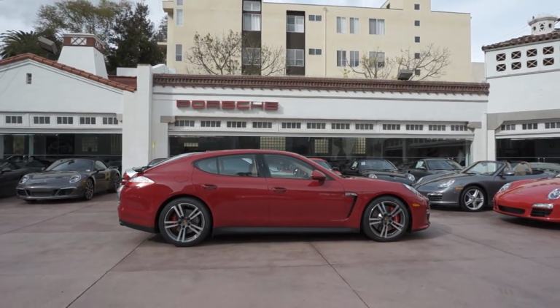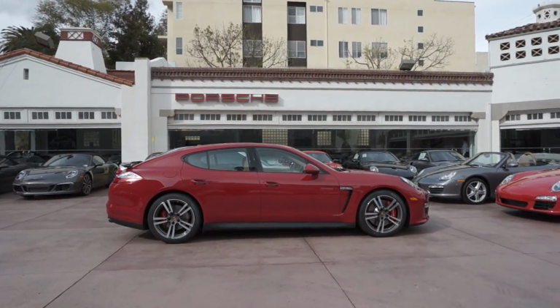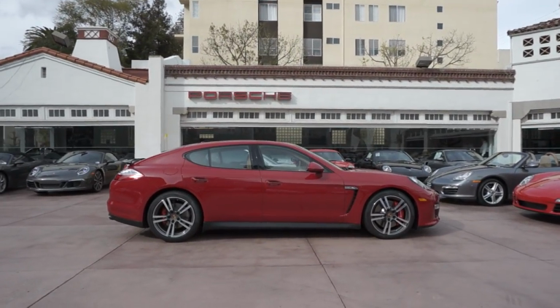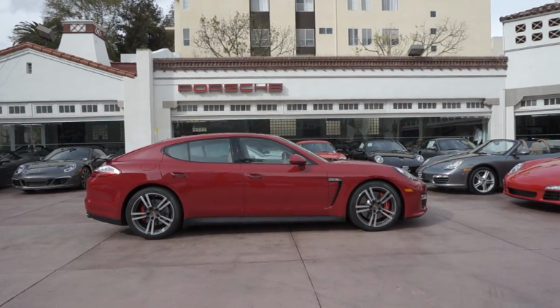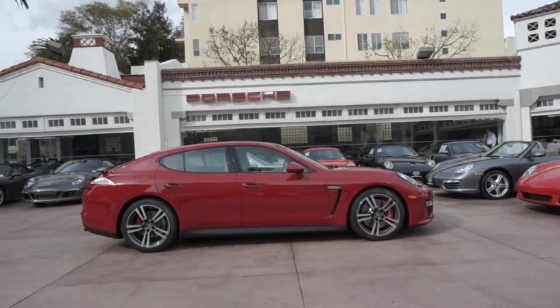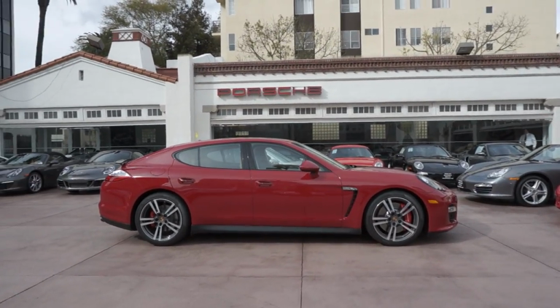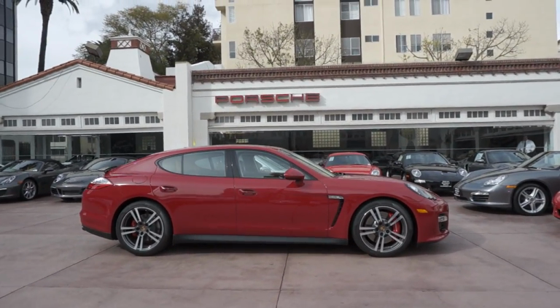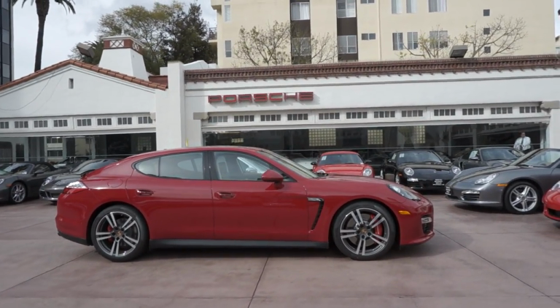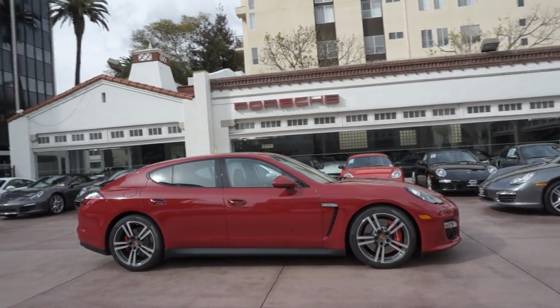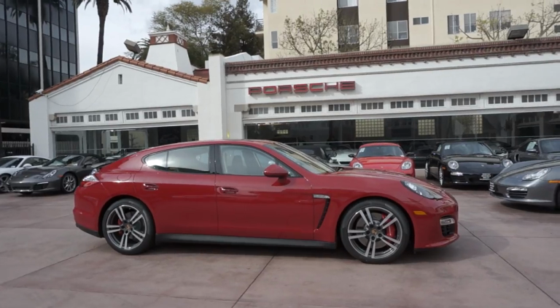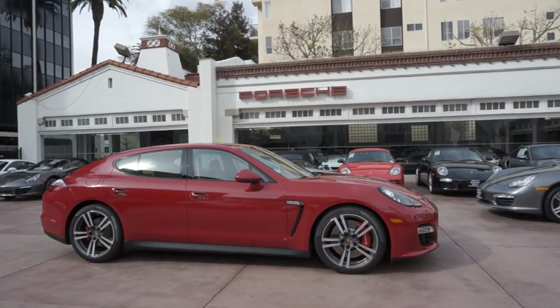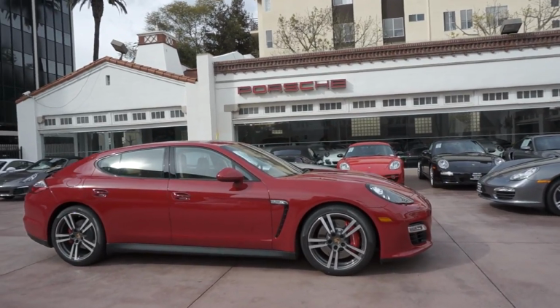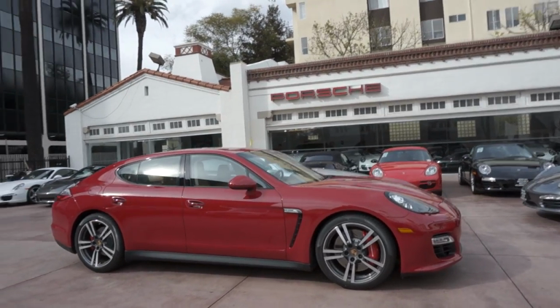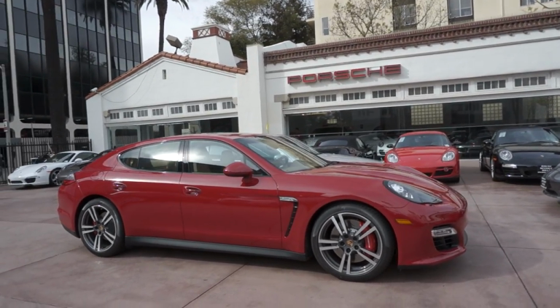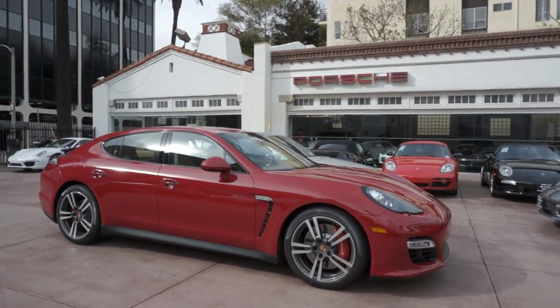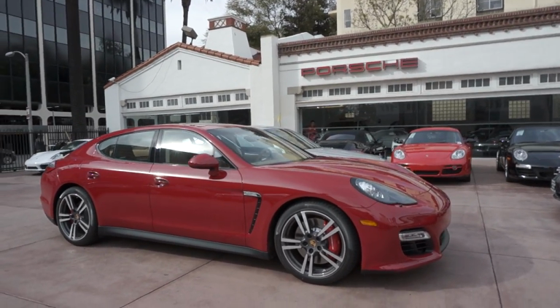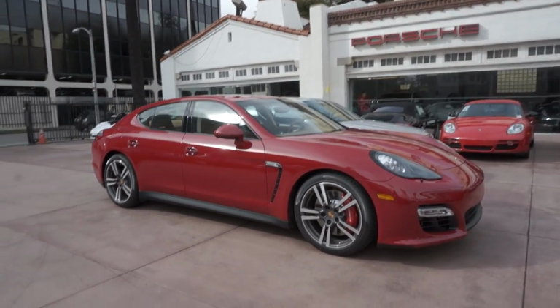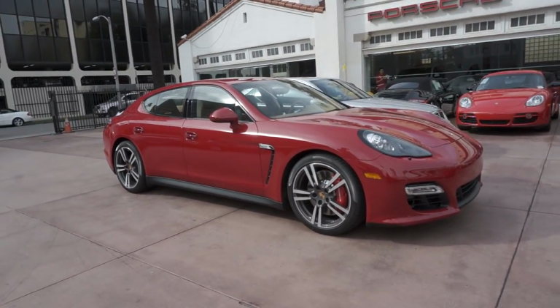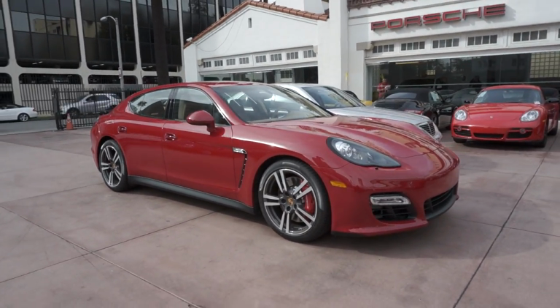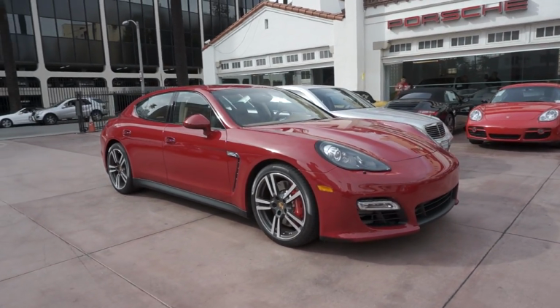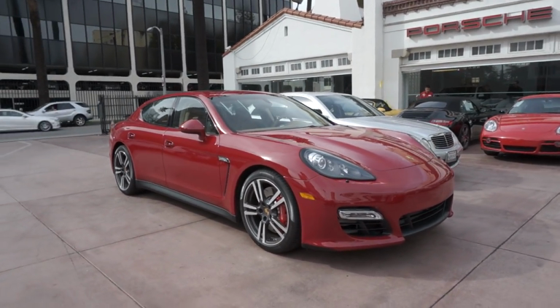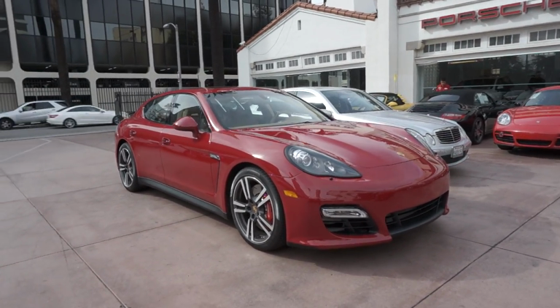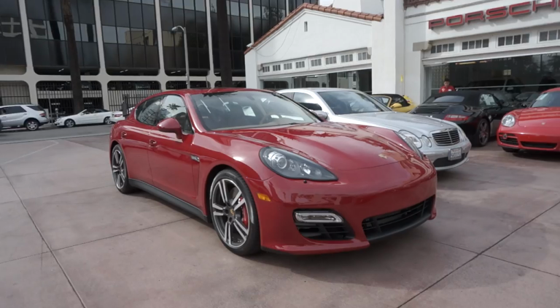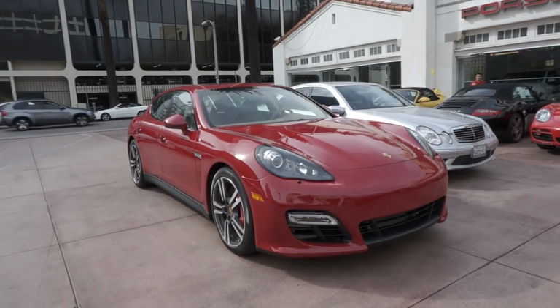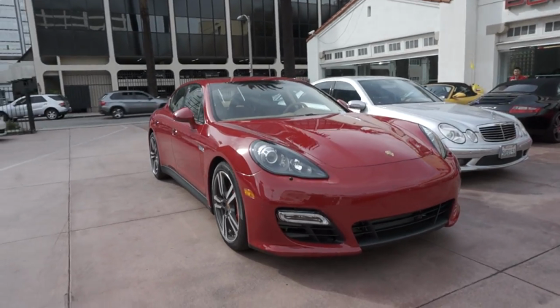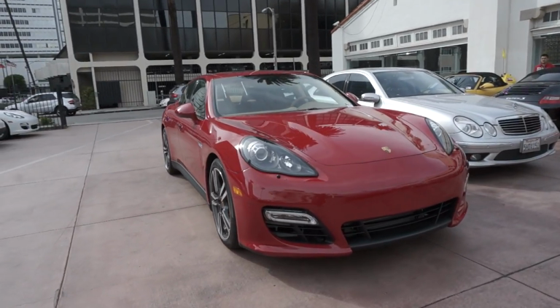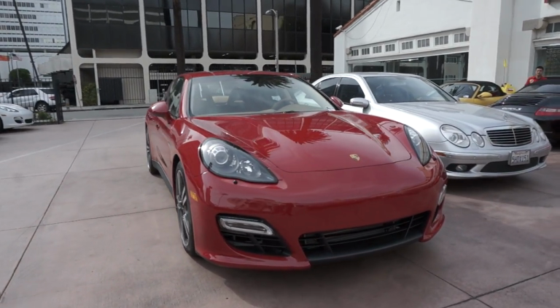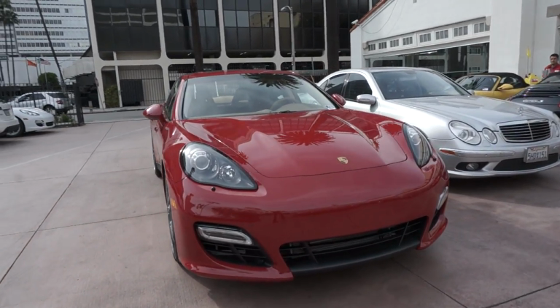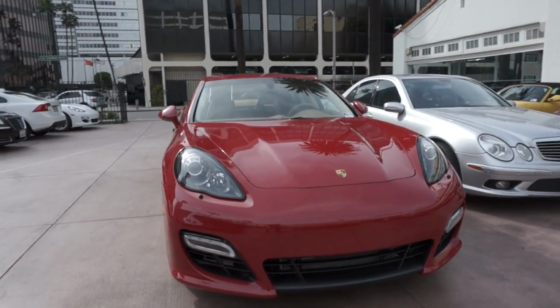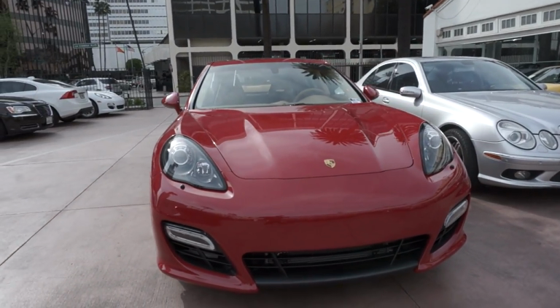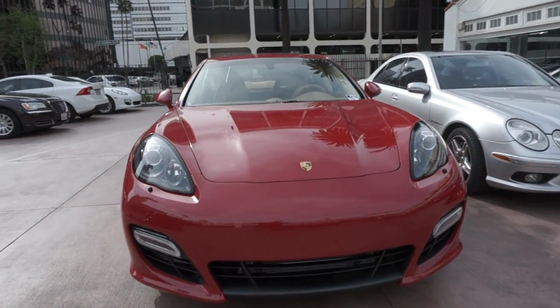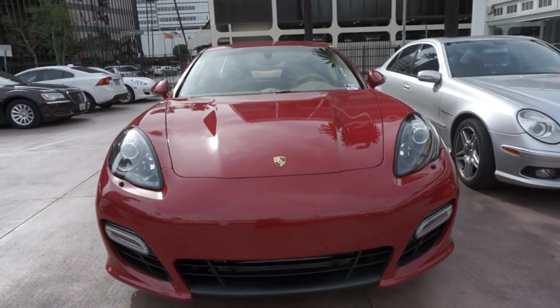Hi, my name is Ryan. I'm here on the lot at Beverly Hills Porsche and I wanted to shoot a quick video of this Carmine Red Panamera GTS. This is a 2013 with Cognac full leather trim.